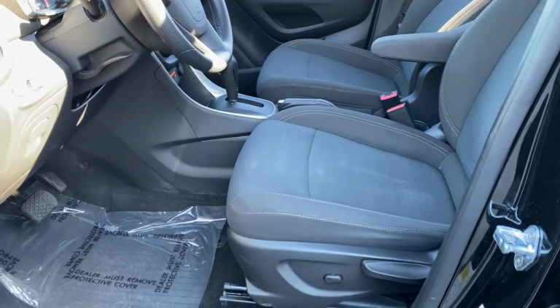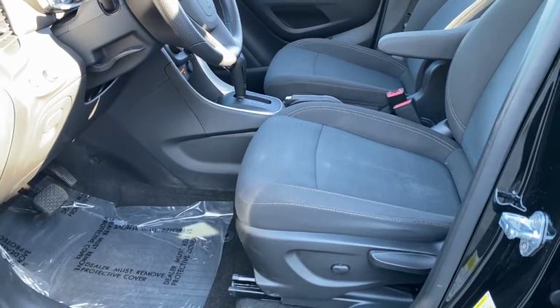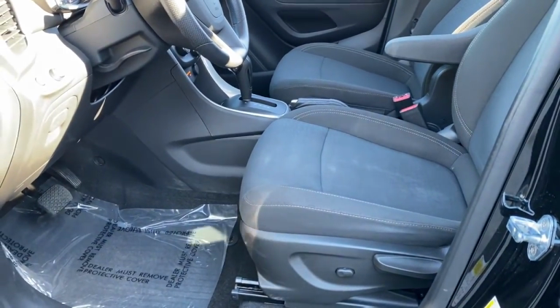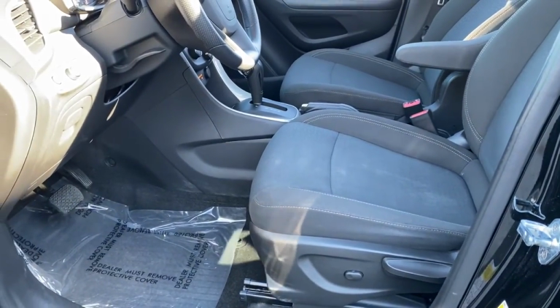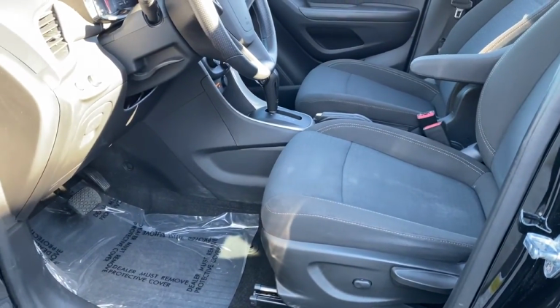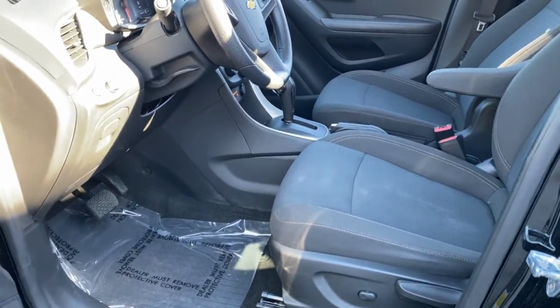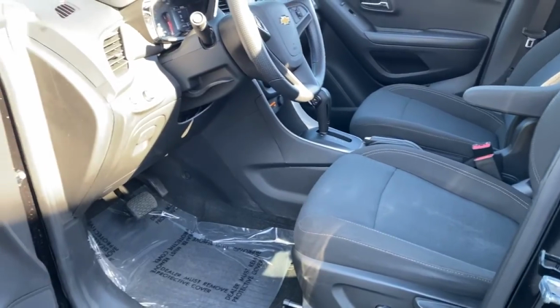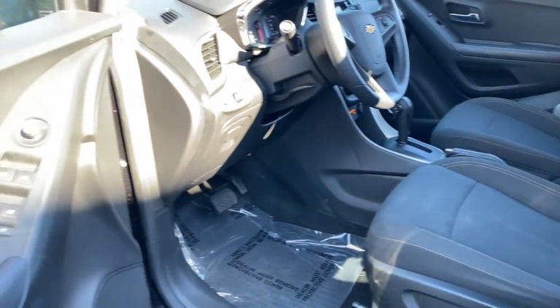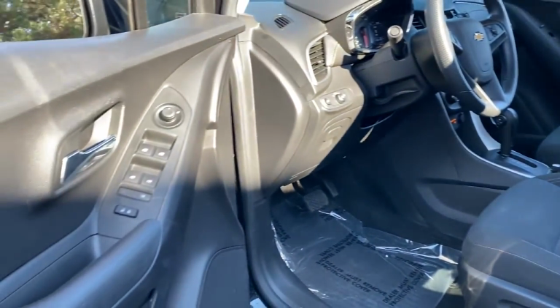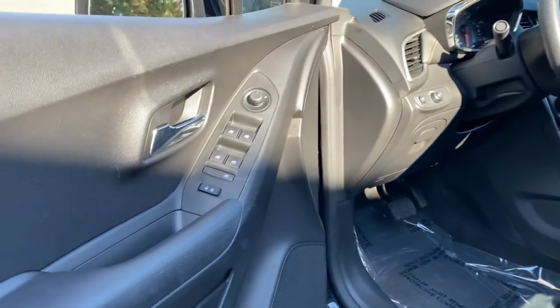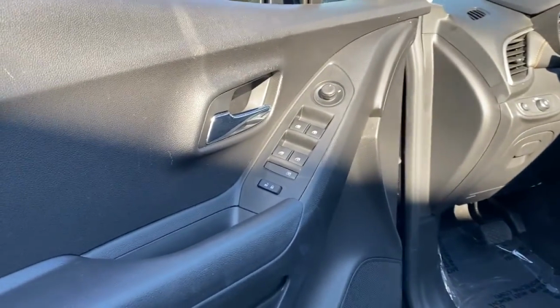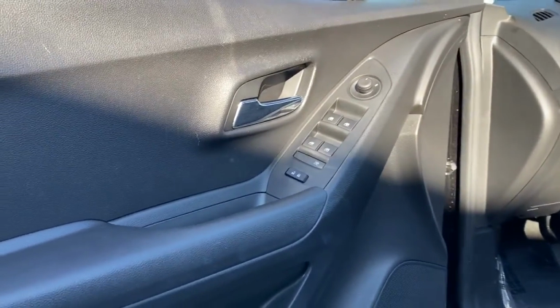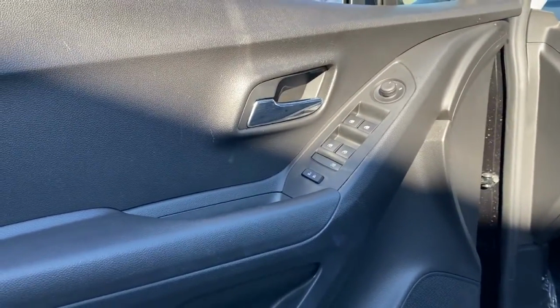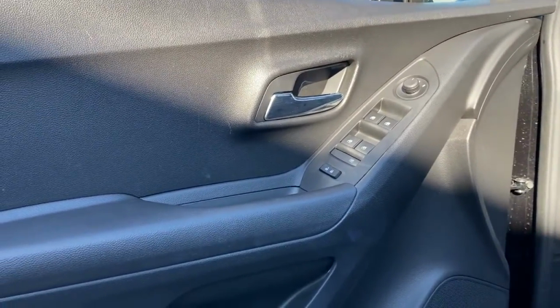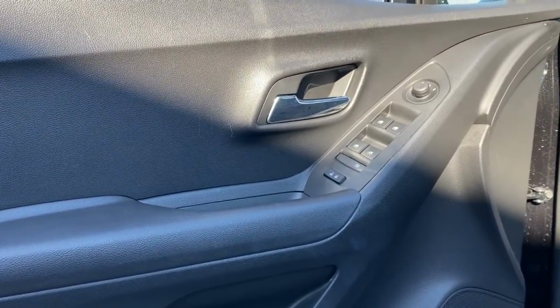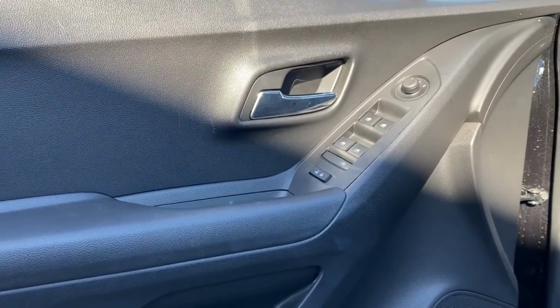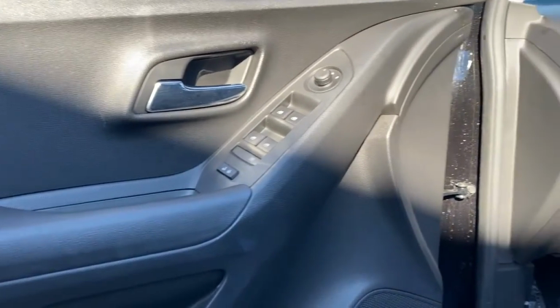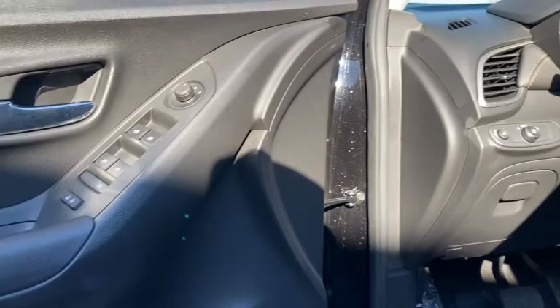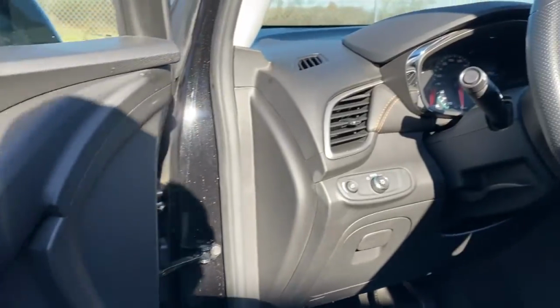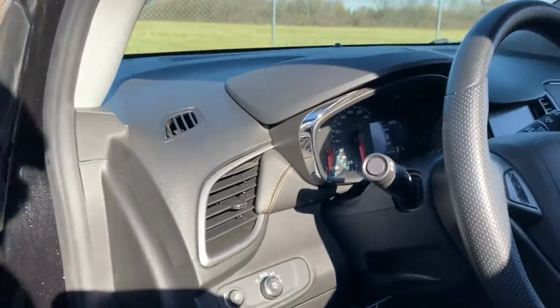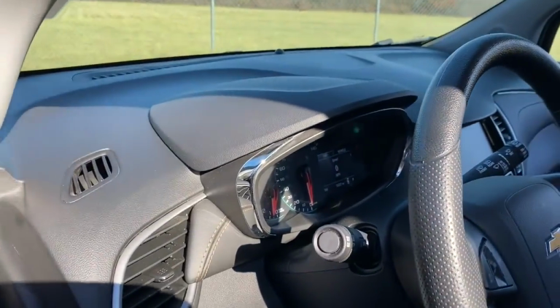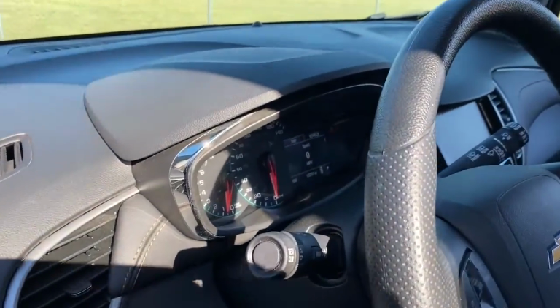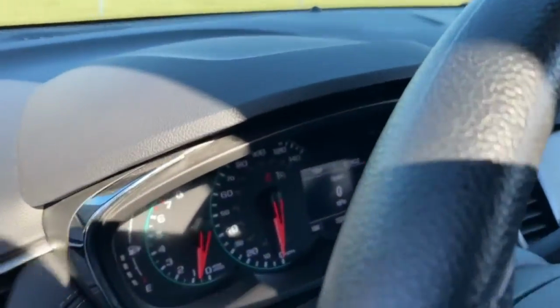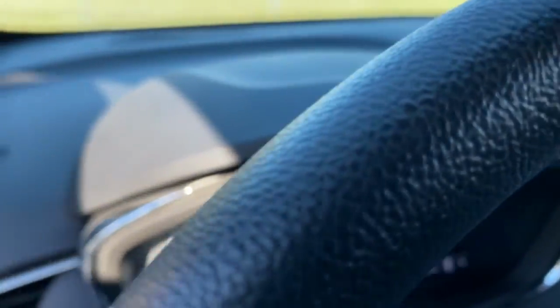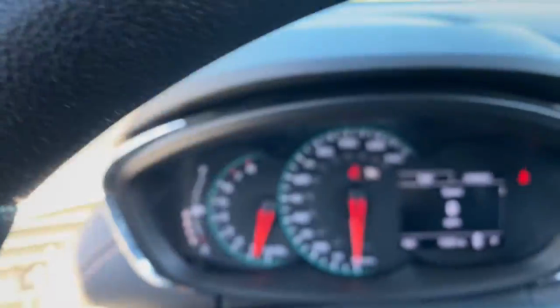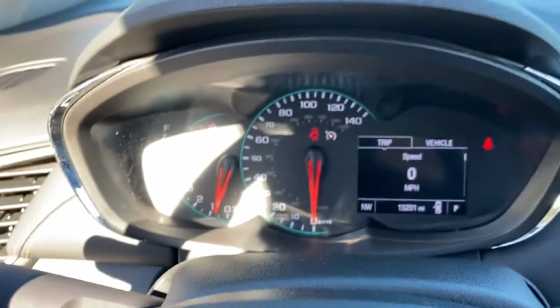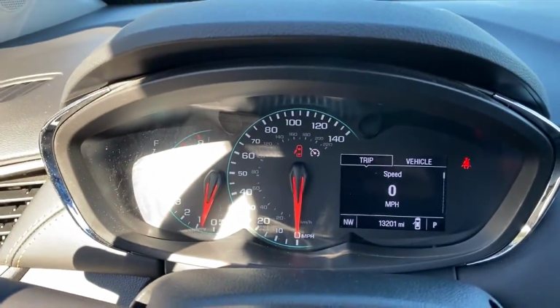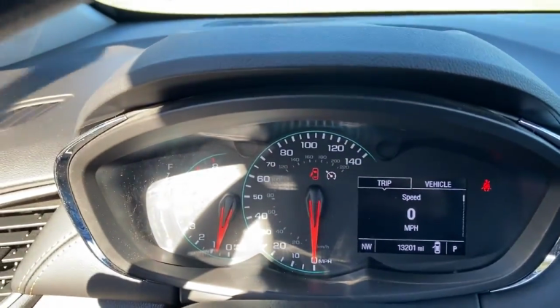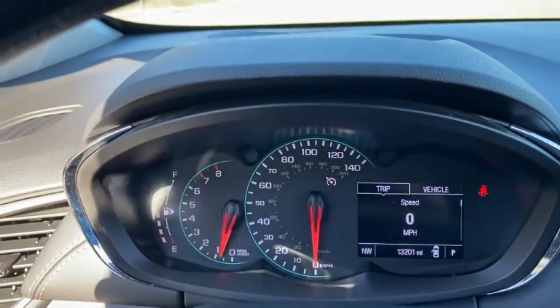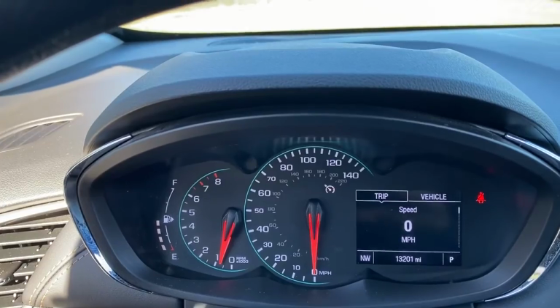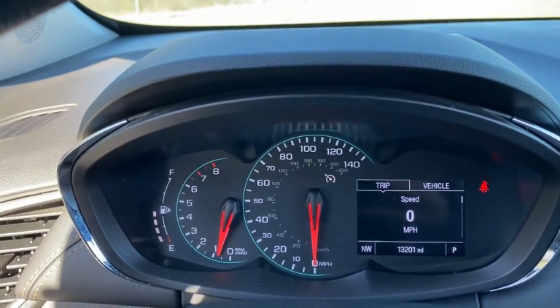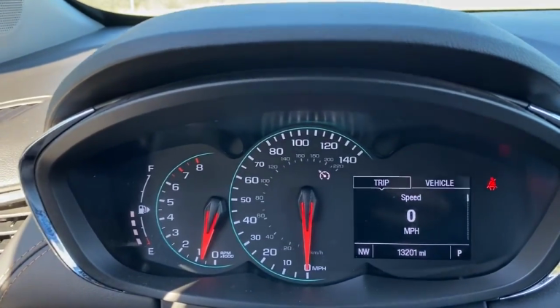Keyless entry, electronic stability control, aluminum wheels, alarm, rear spoiler, intermittent wipers, traction control, passenger vanity mirror, tire pressure monitoring system, trip computer.